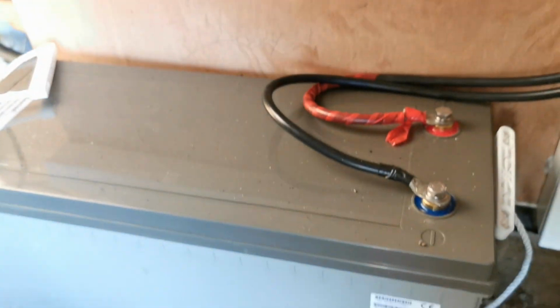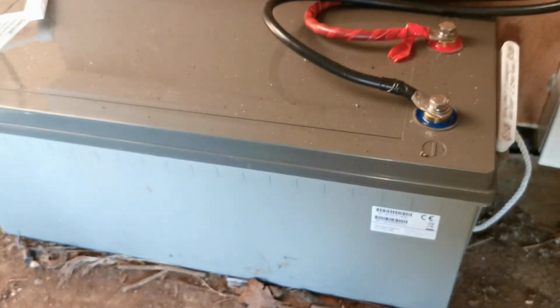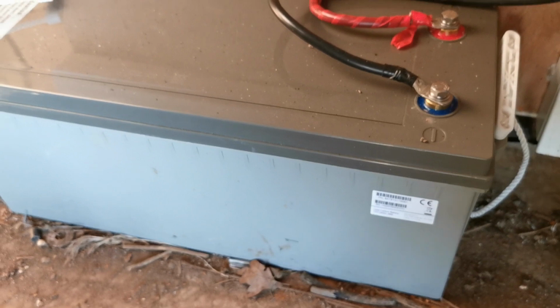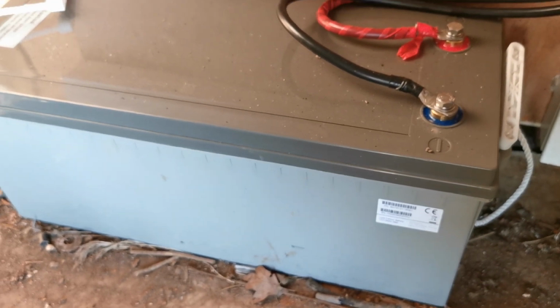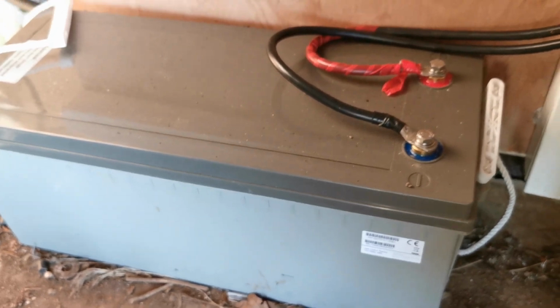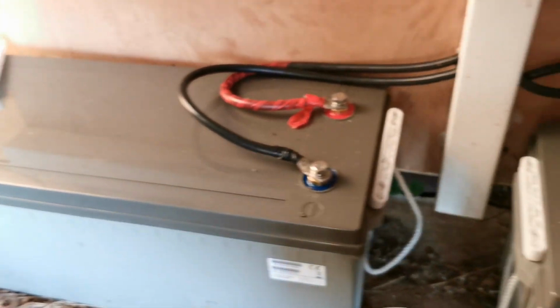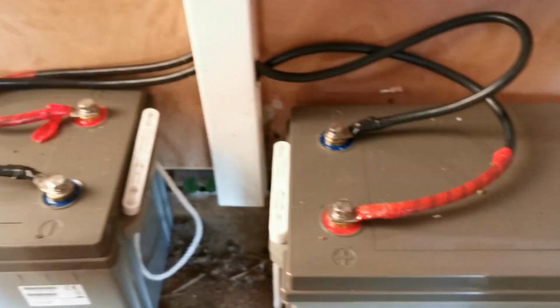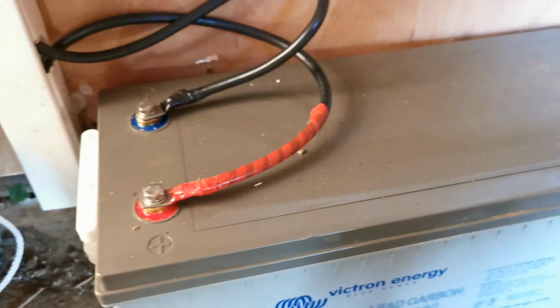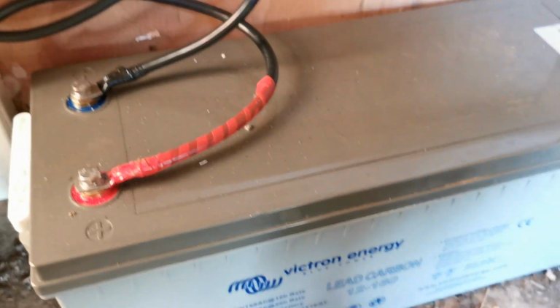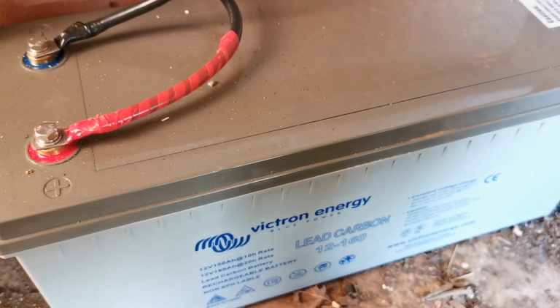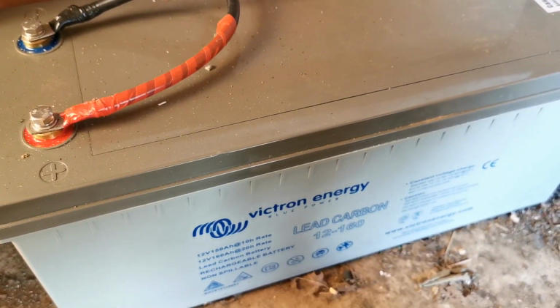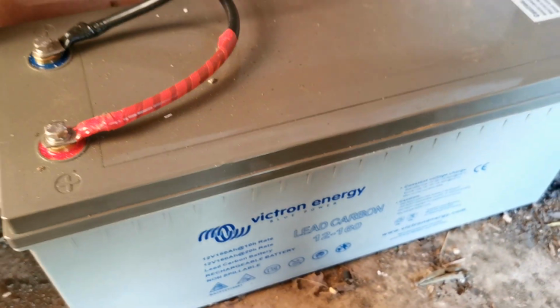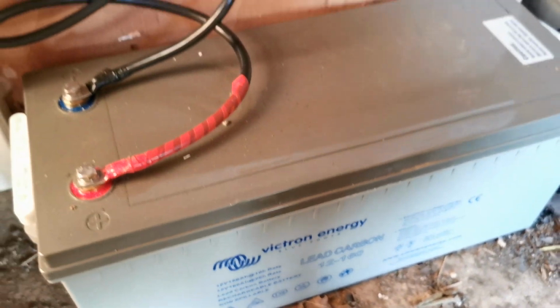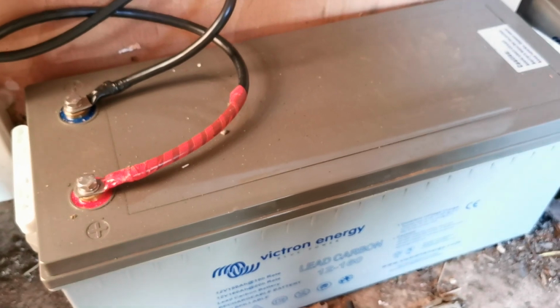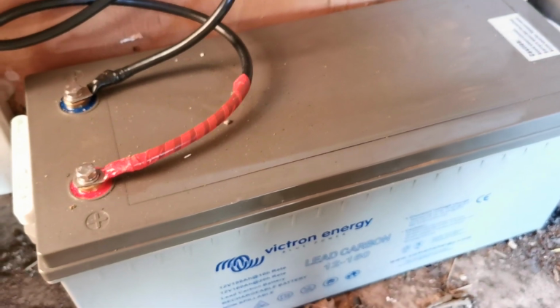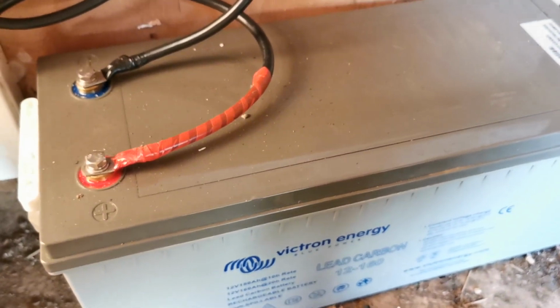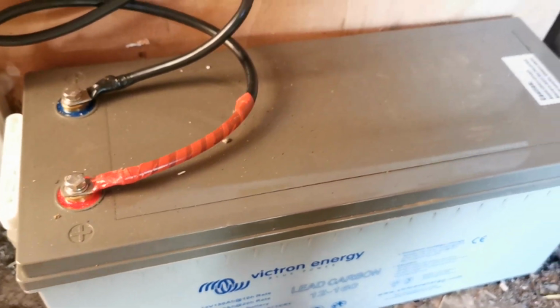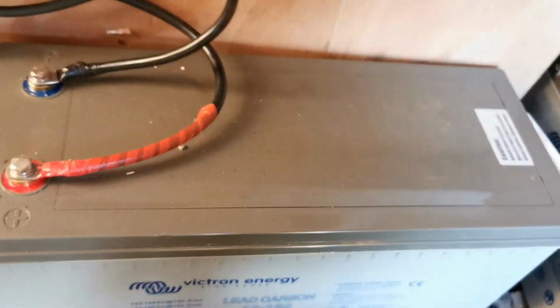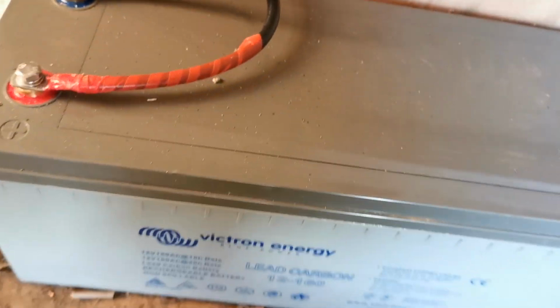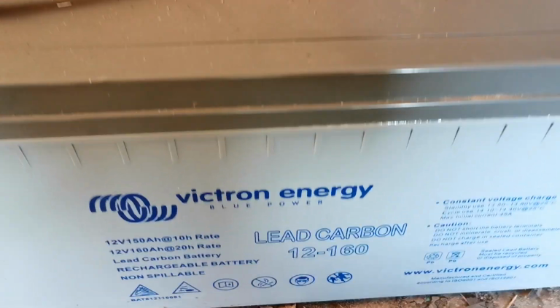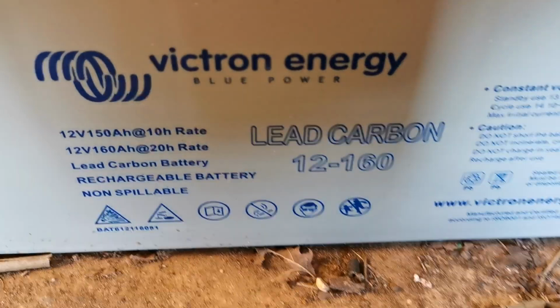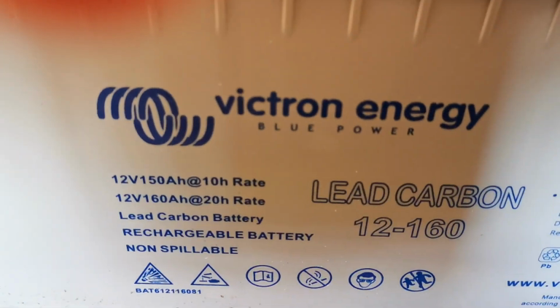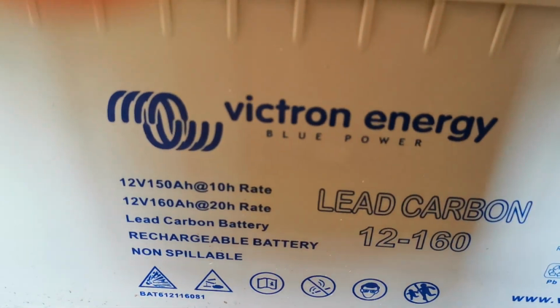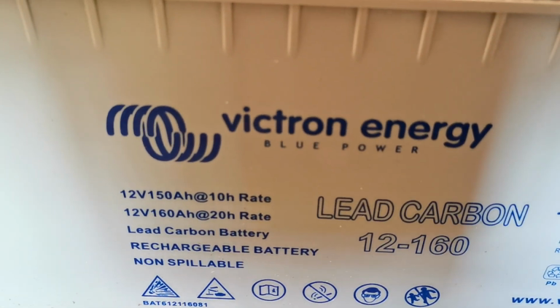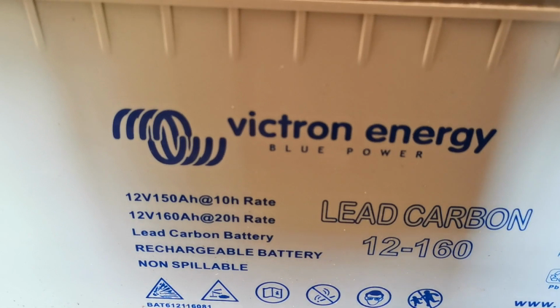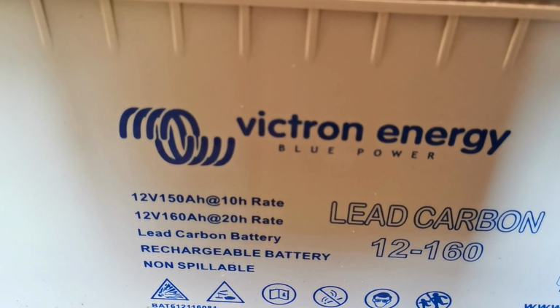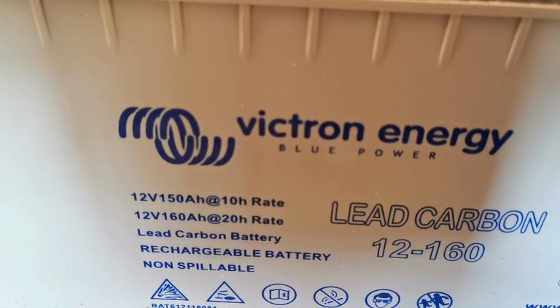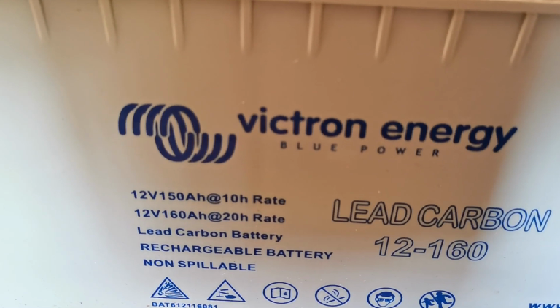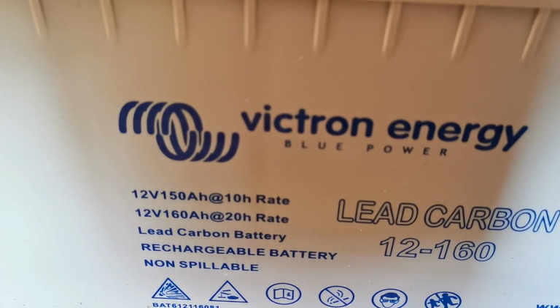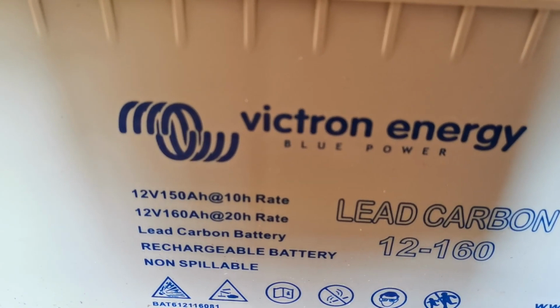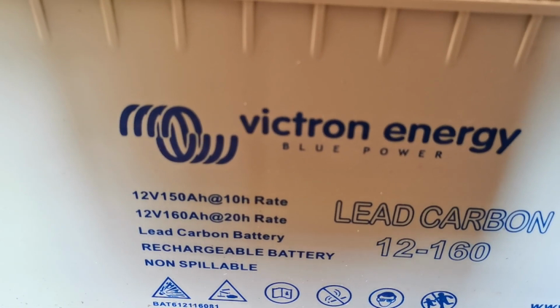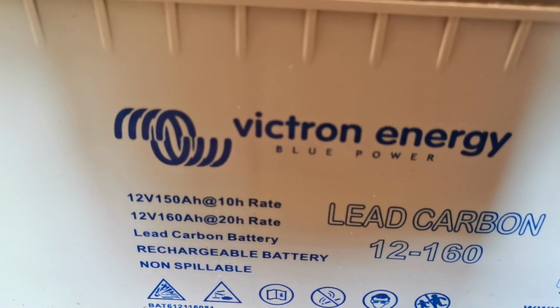Let me show you the two Phytron lead carbon batteries we've got powered on here in a little more detail. They are 160 ampere hours at 20-hour rate.